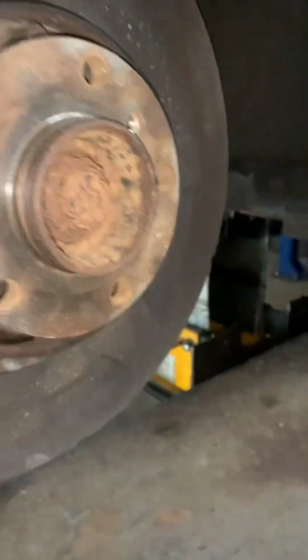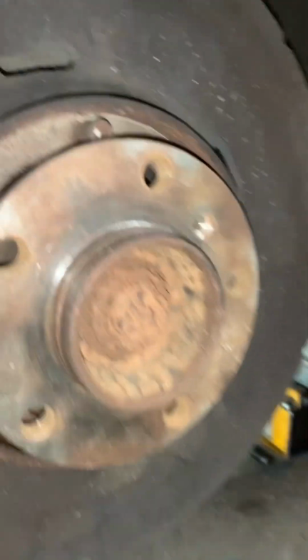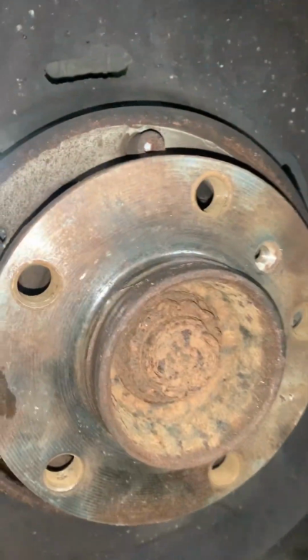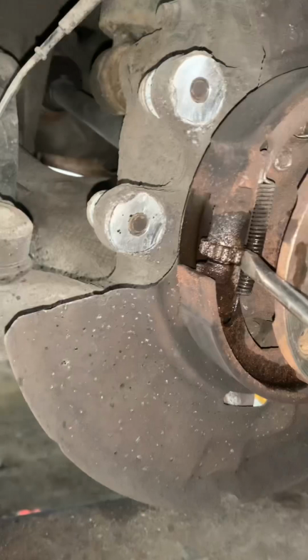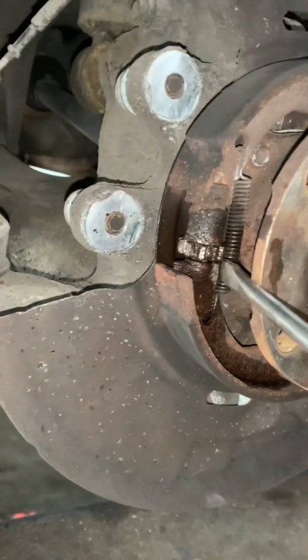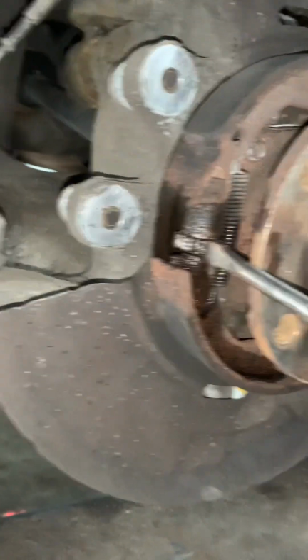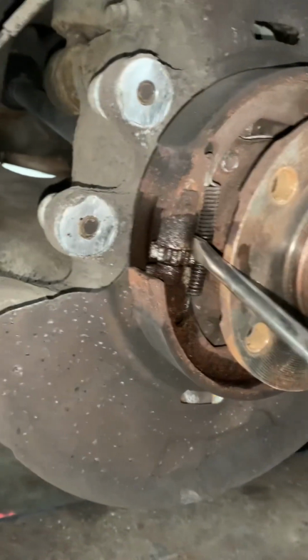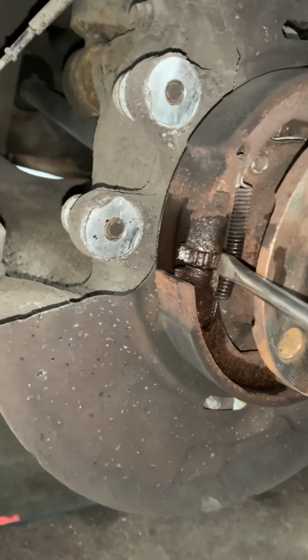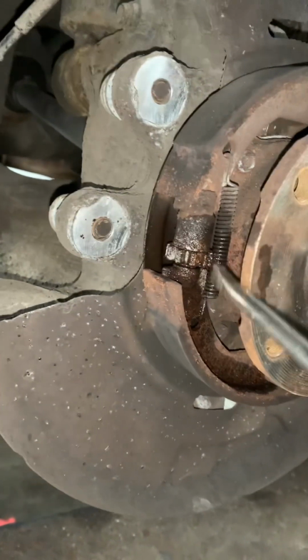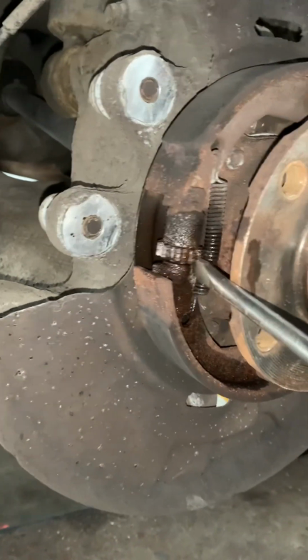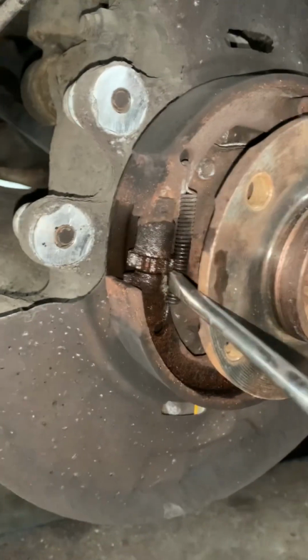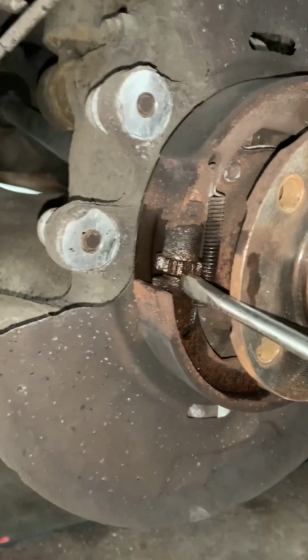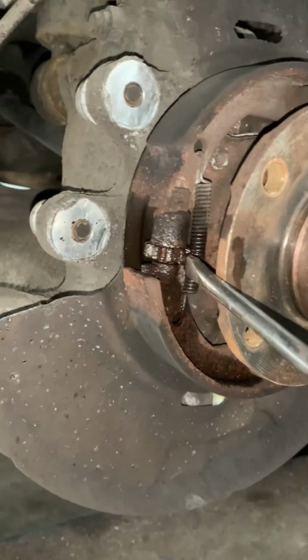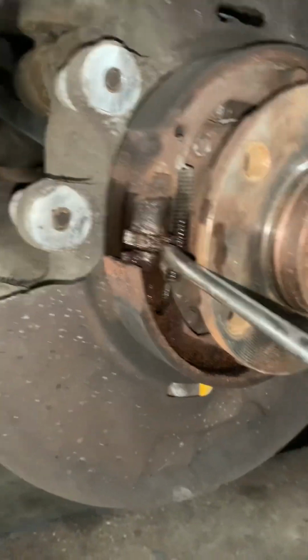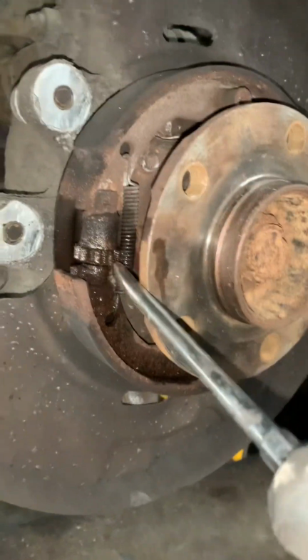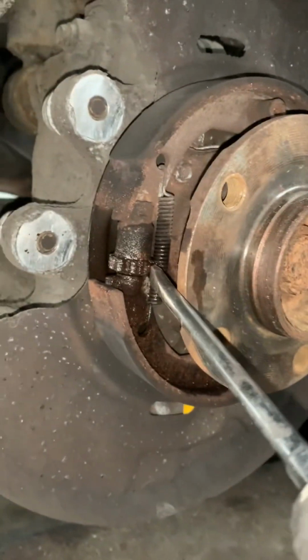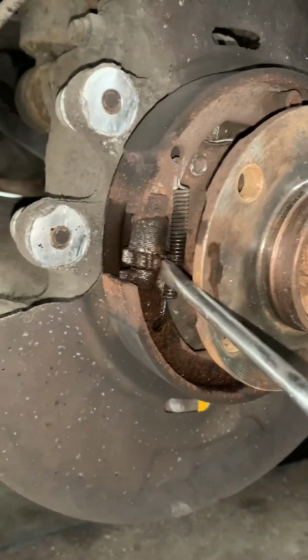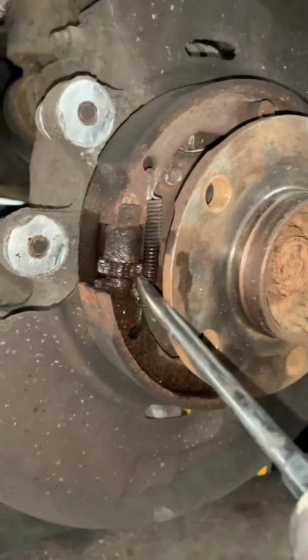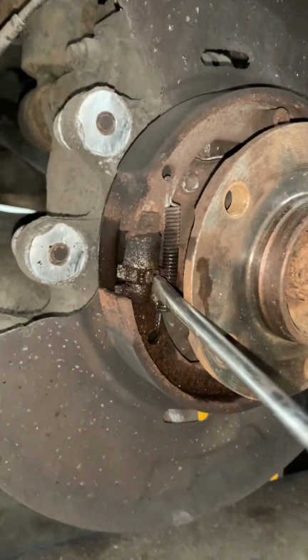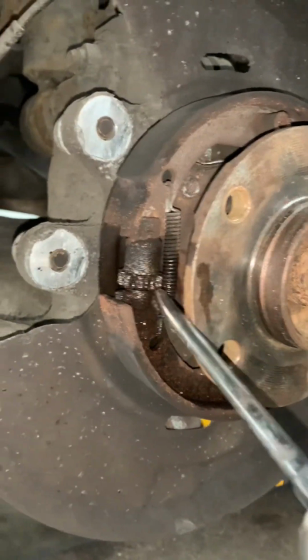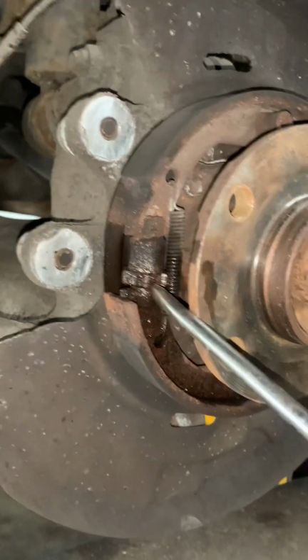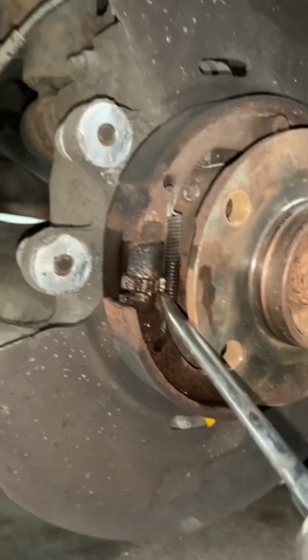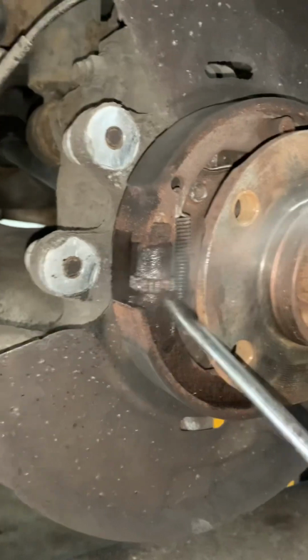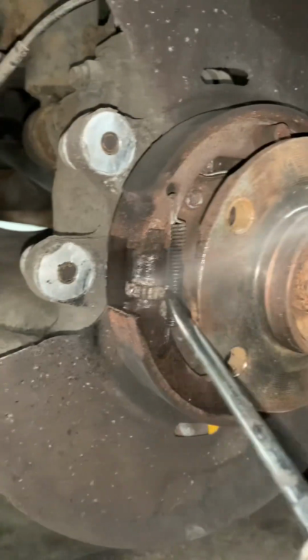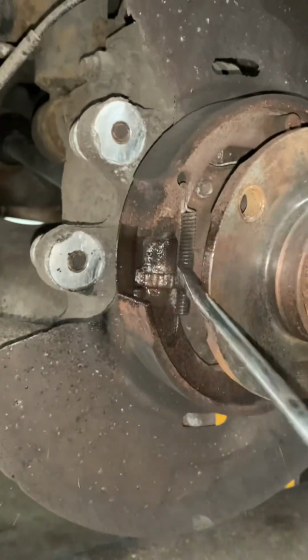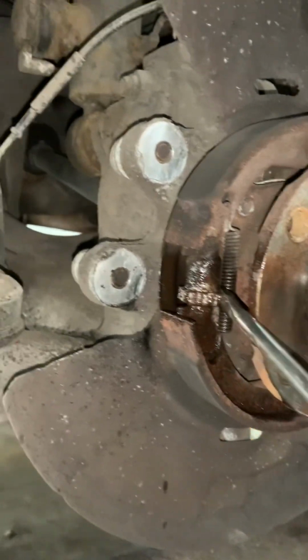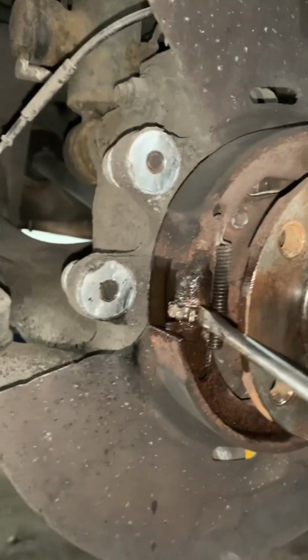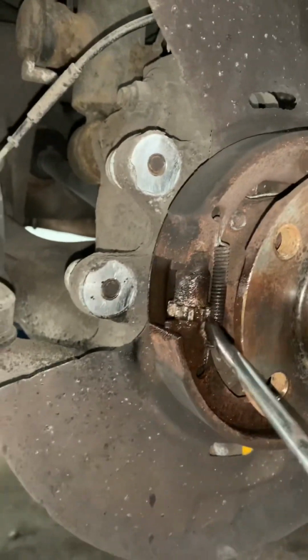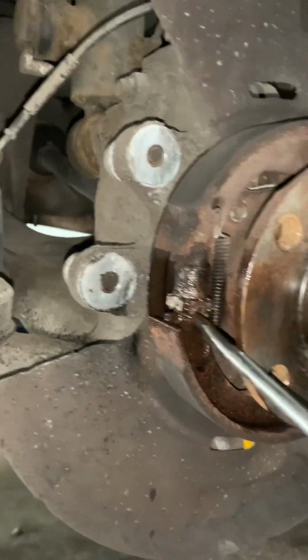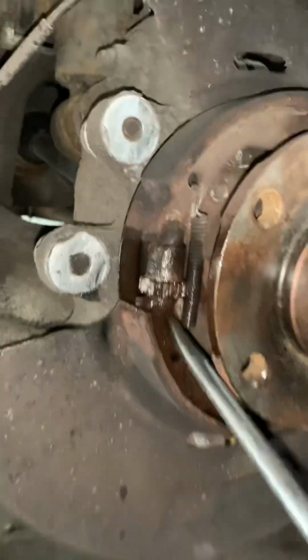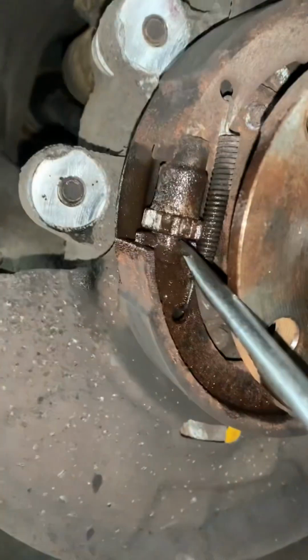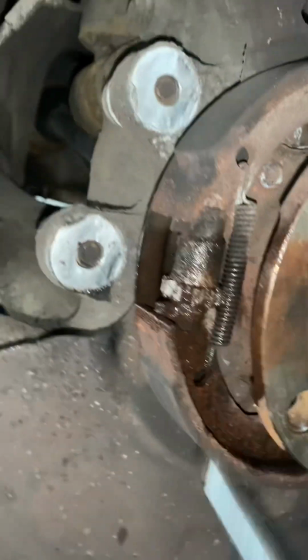We're going to wind the adjuster flat, so a little bit of release lubricant, then just wind that around. This is also another way of adjusting your handbrake on certain models like E46s - you can do it by taking a wheel bolt out. That is now adjusted flat.